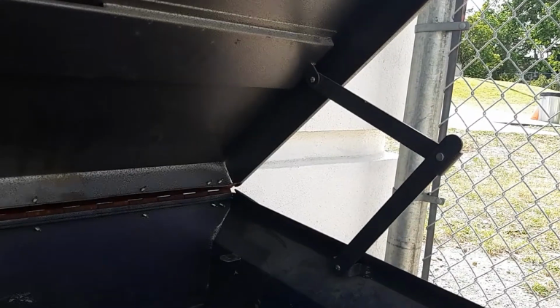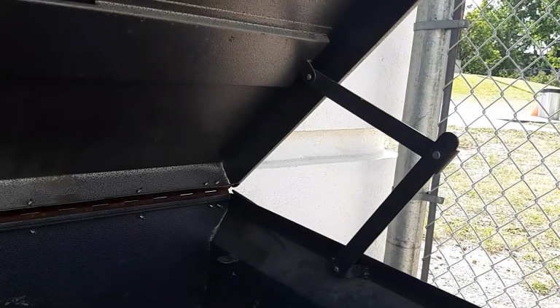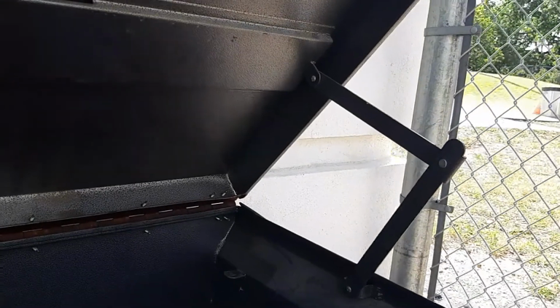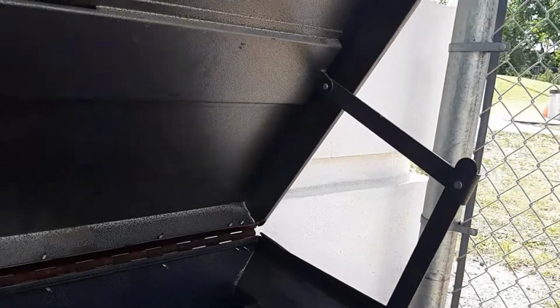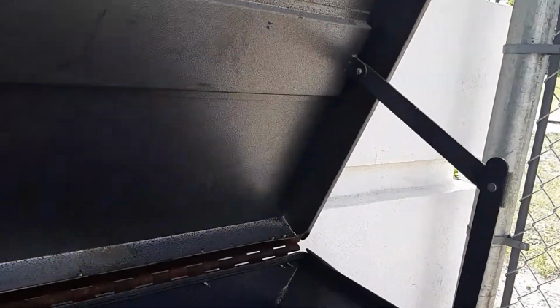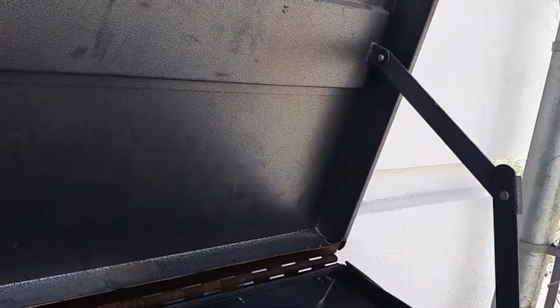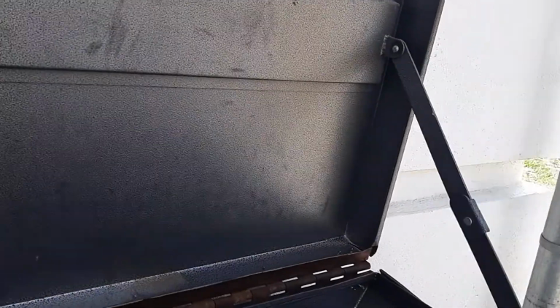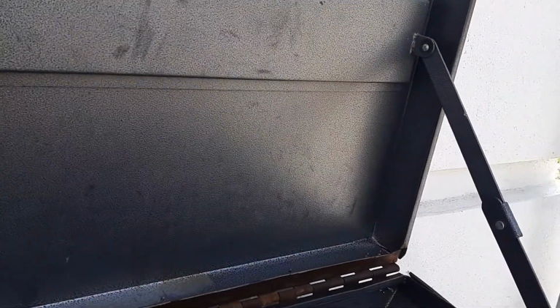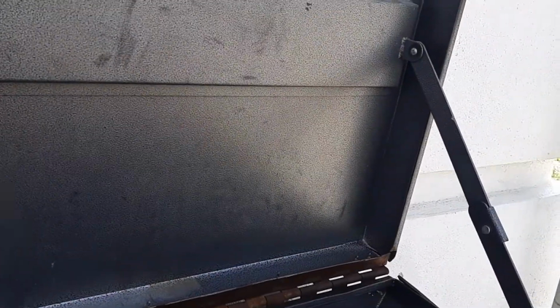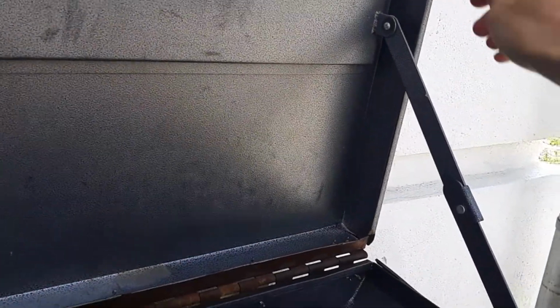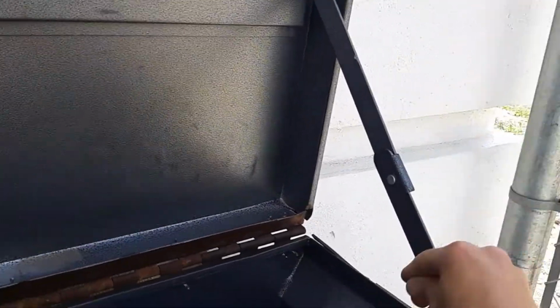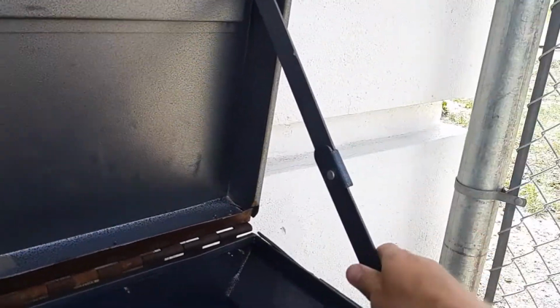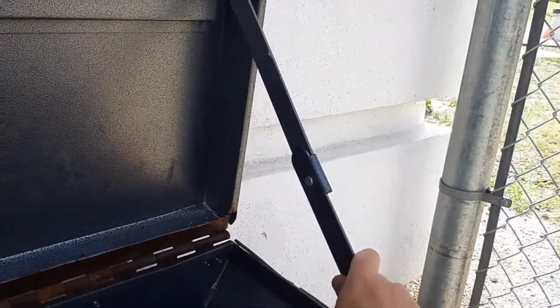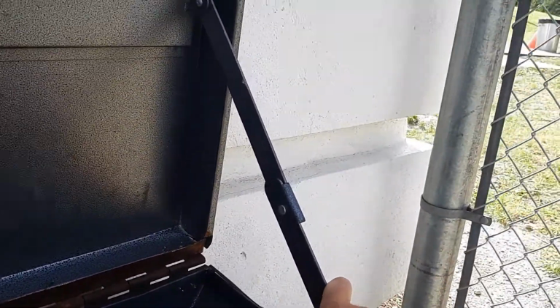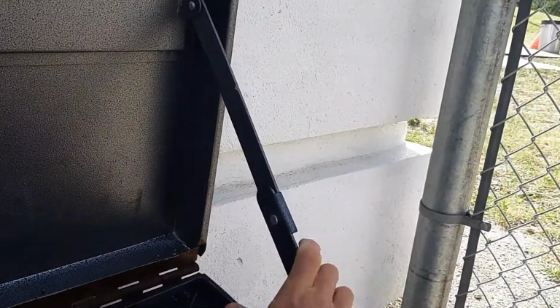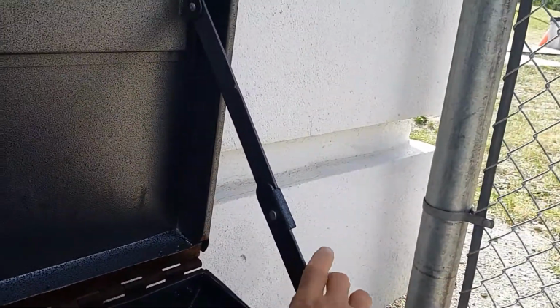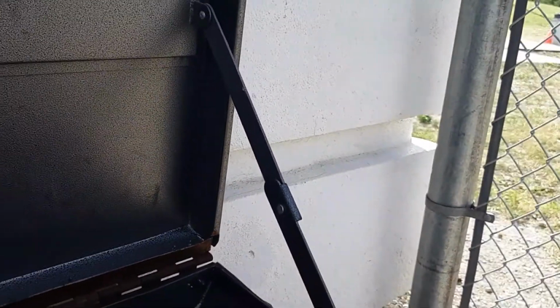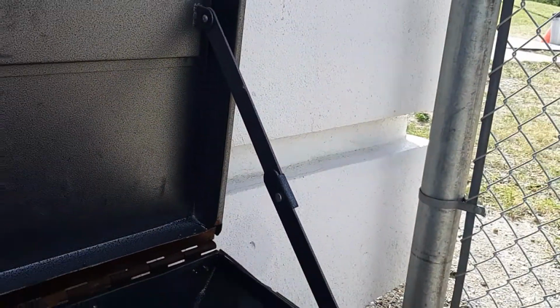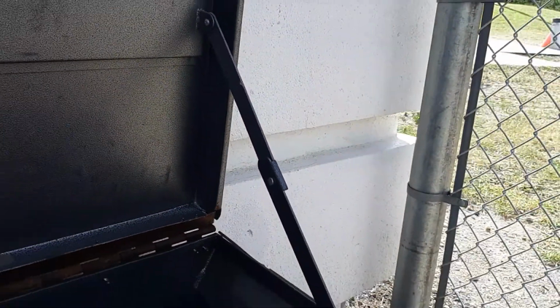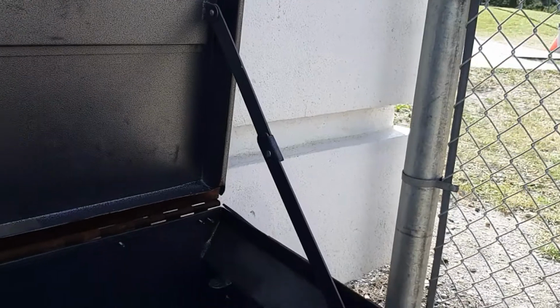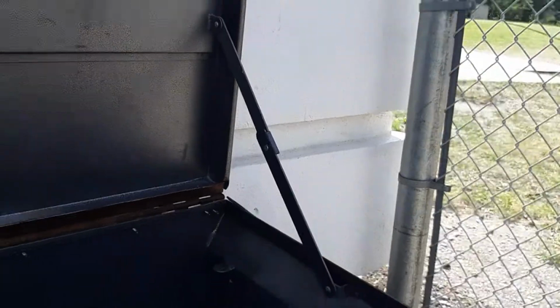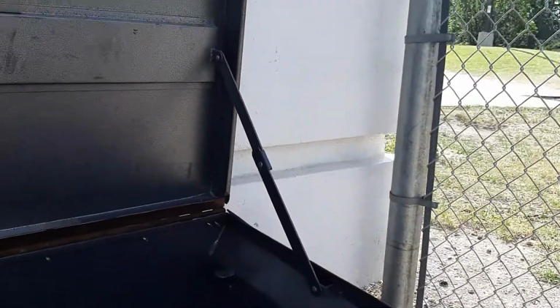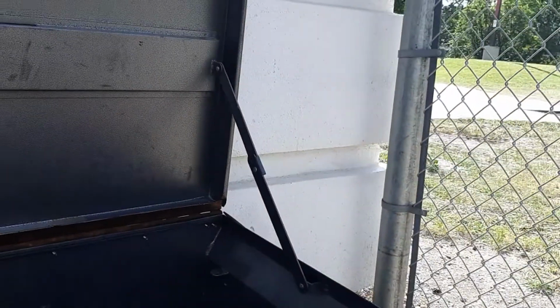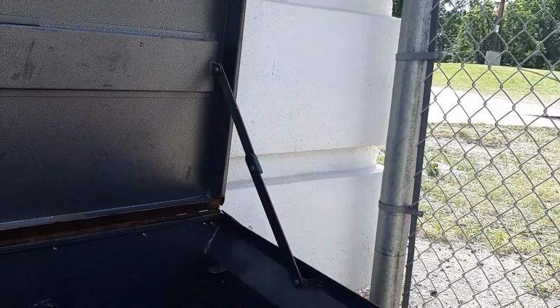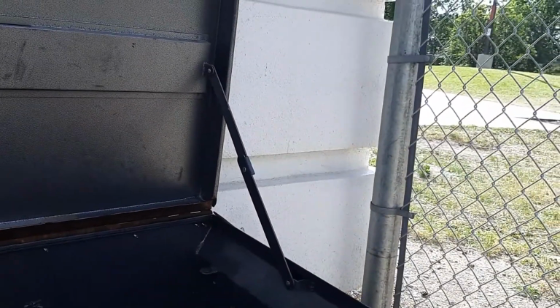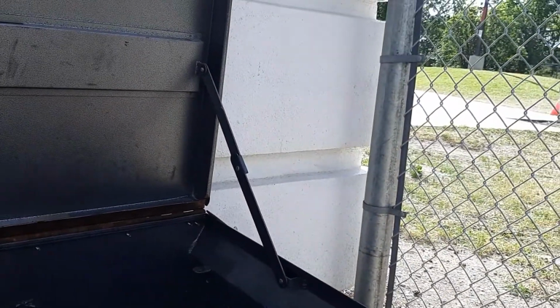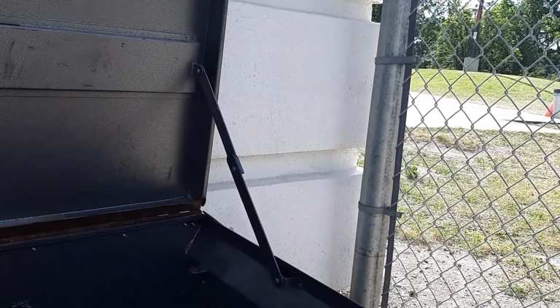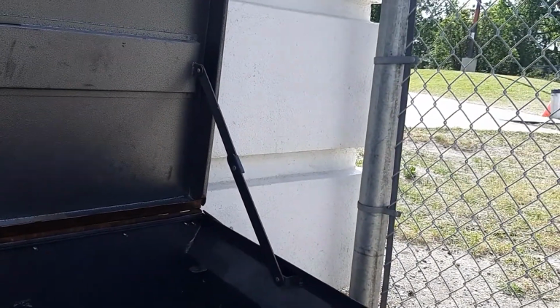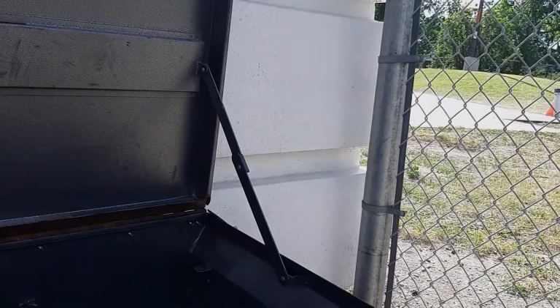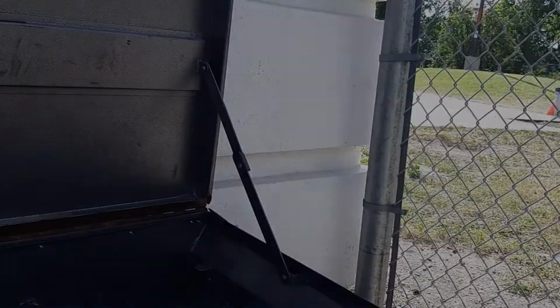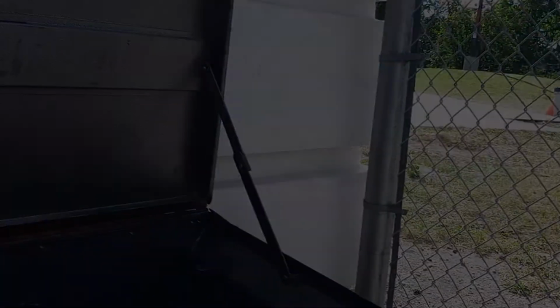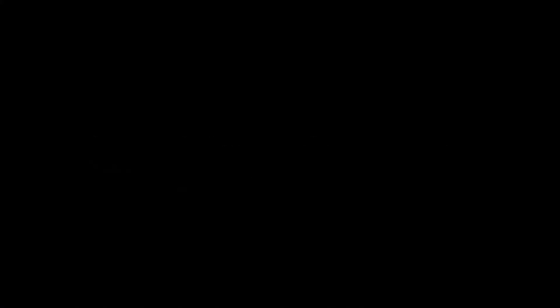Make sure that when you open the box, the side support is fully engaged so that the lid stays open while you're reaching in there. That's how to unlock.